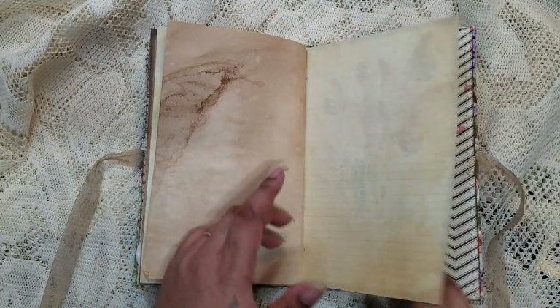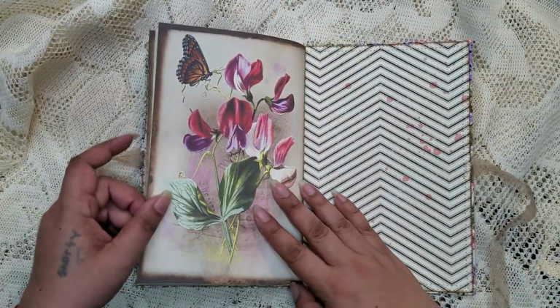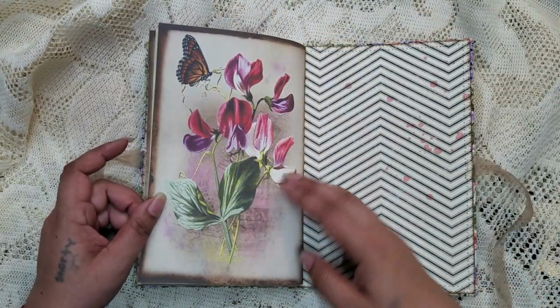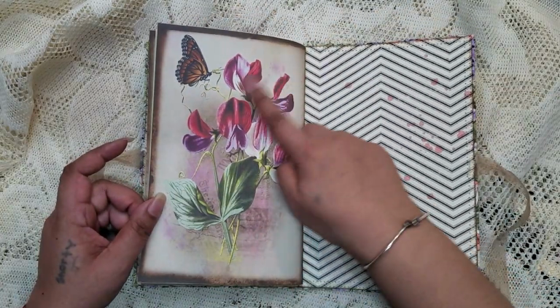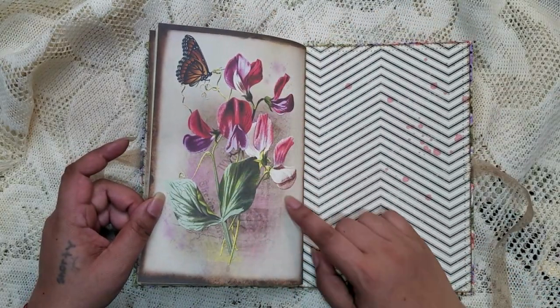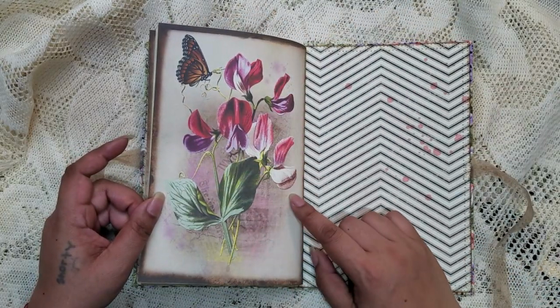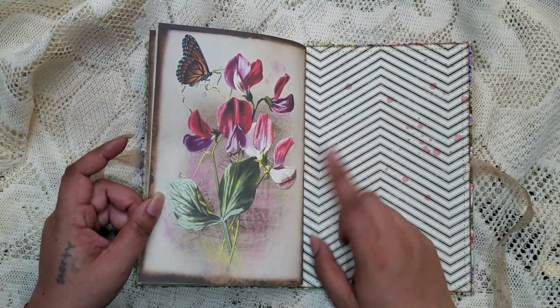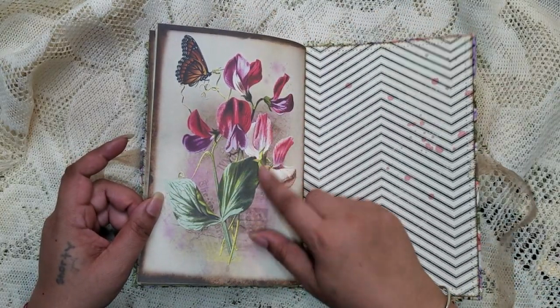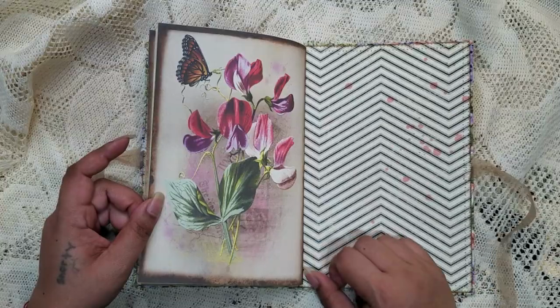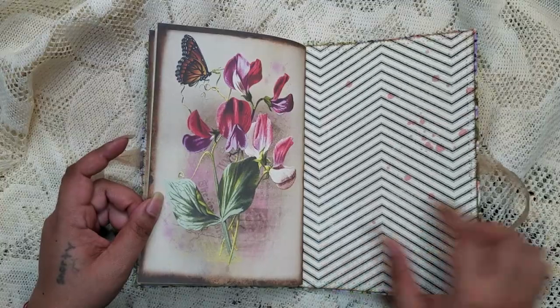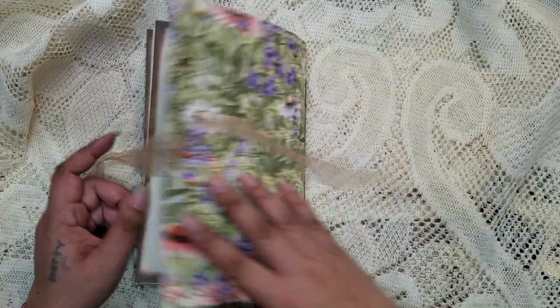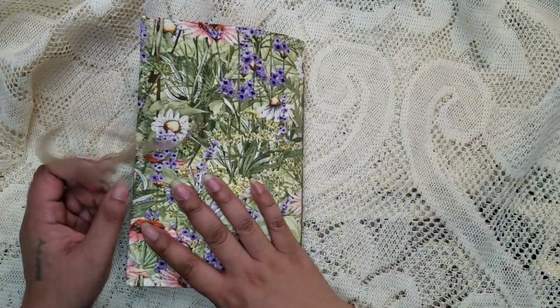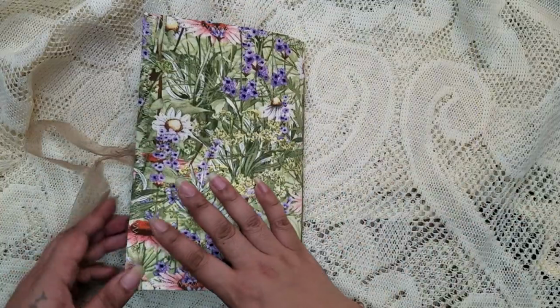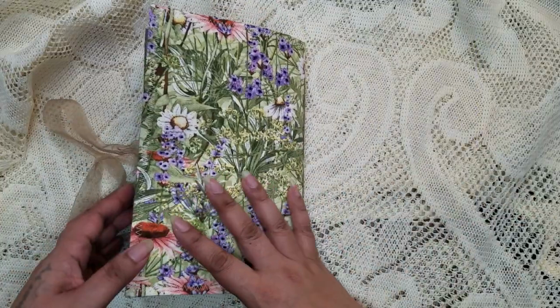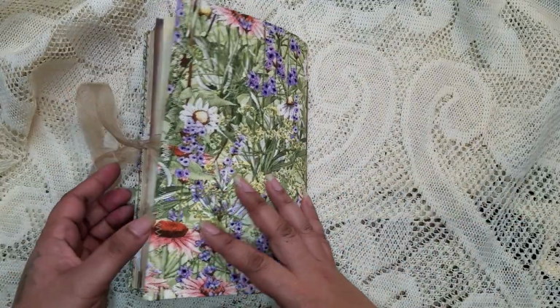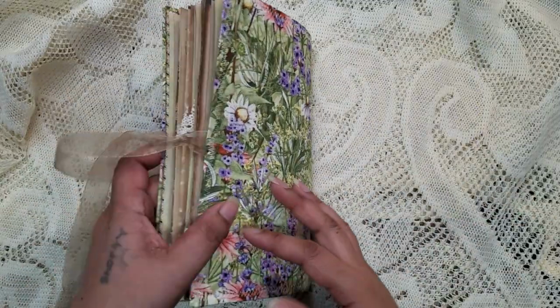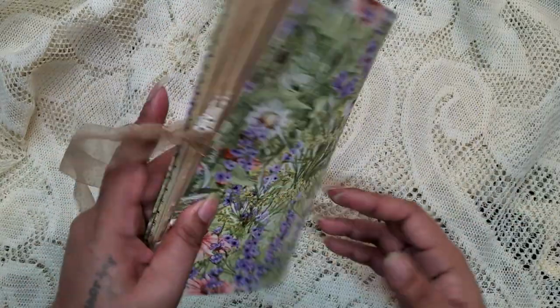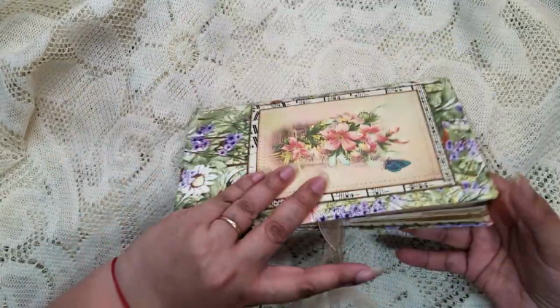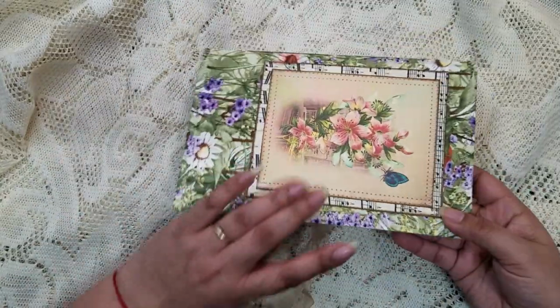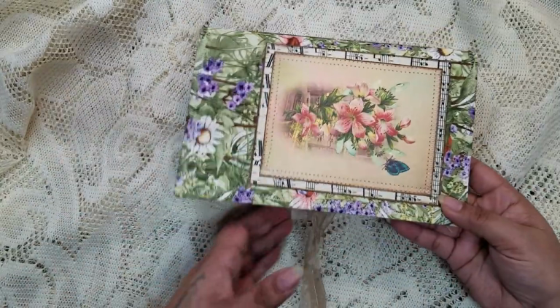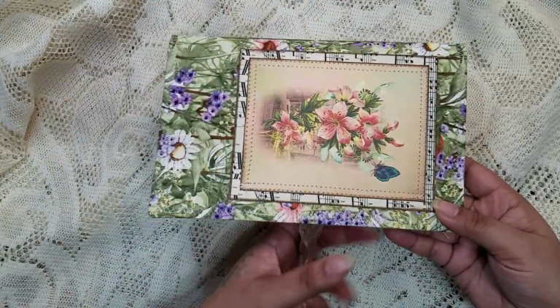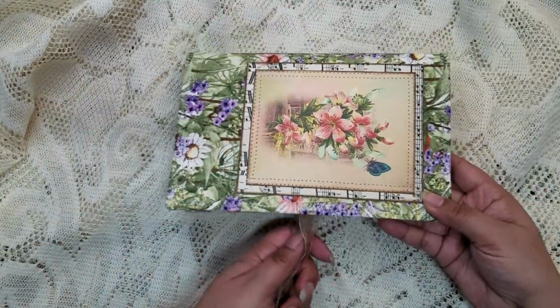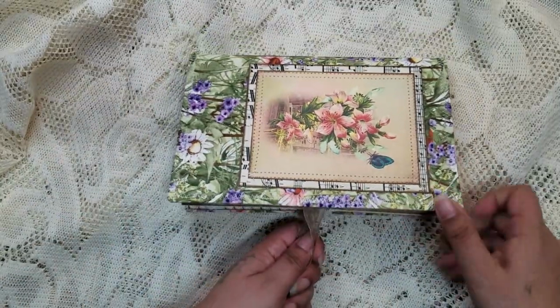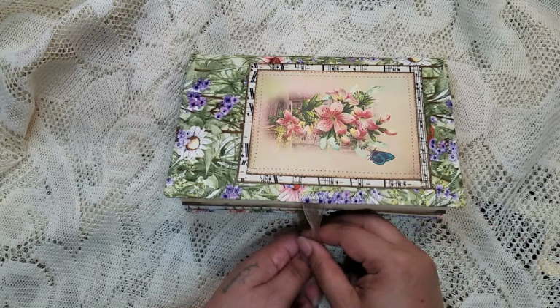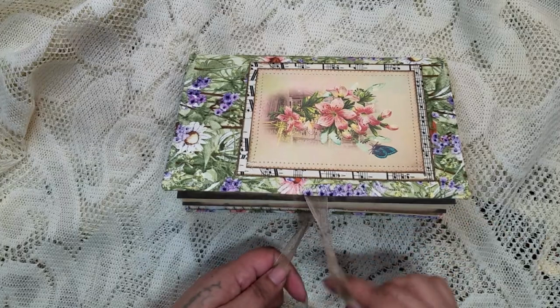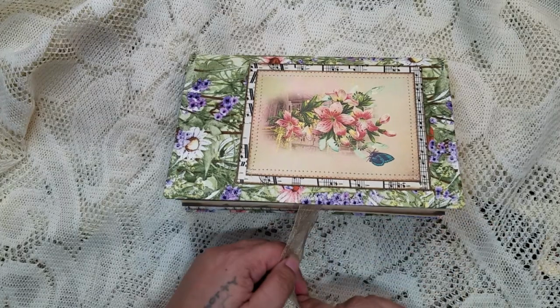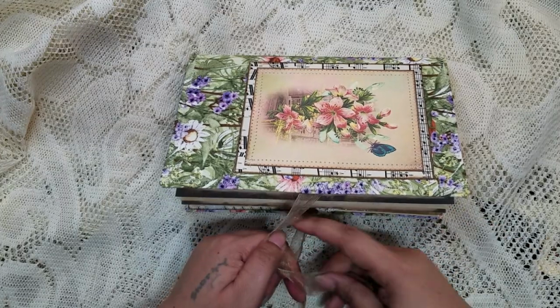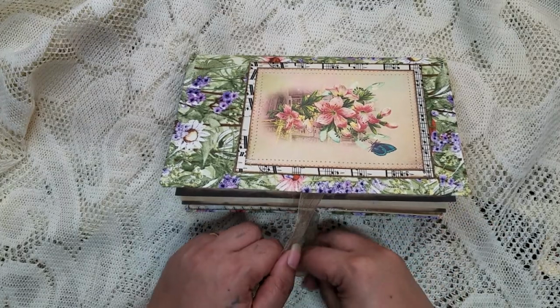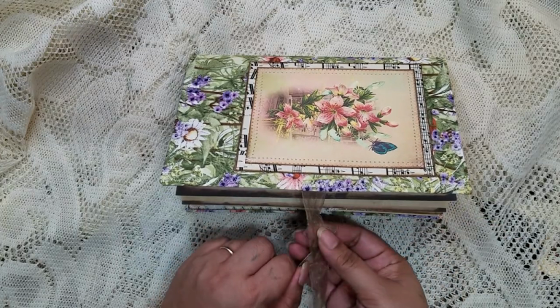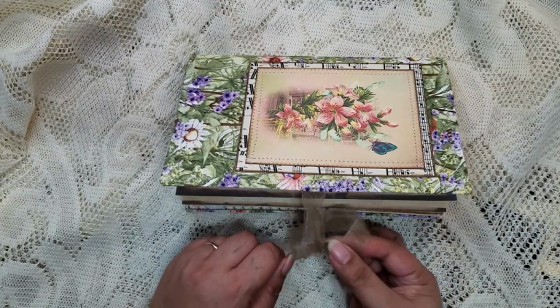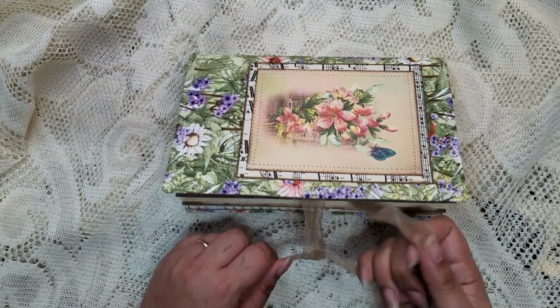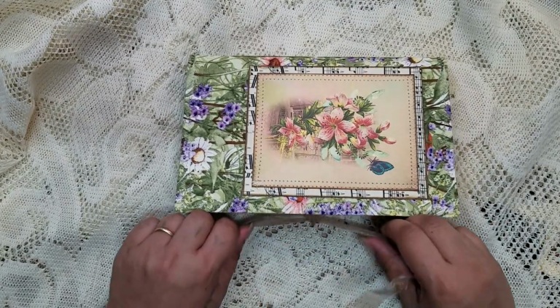Here is the back, and there's the image for the back. This journal is available in my Etsy — I will leave the link in the description box below.